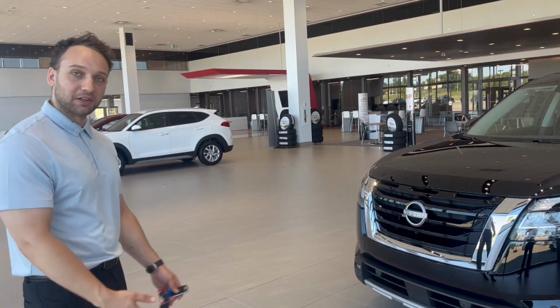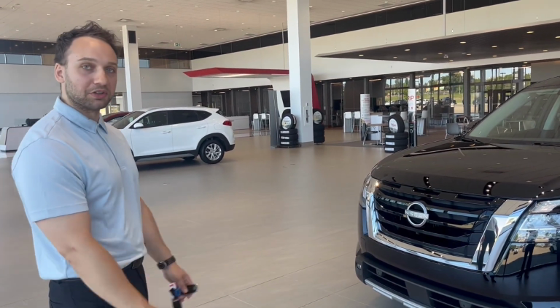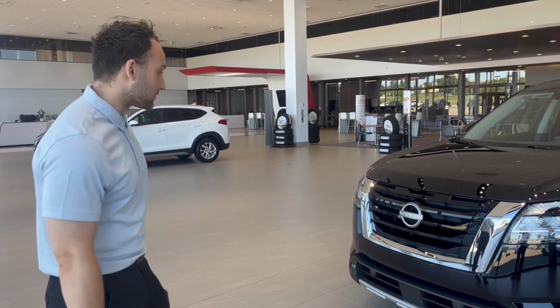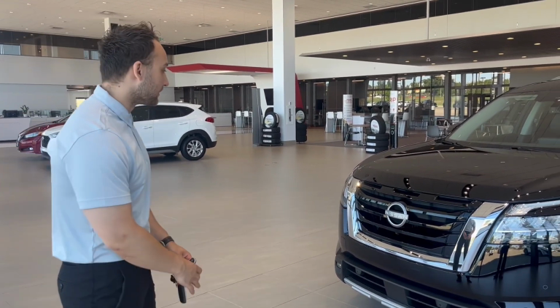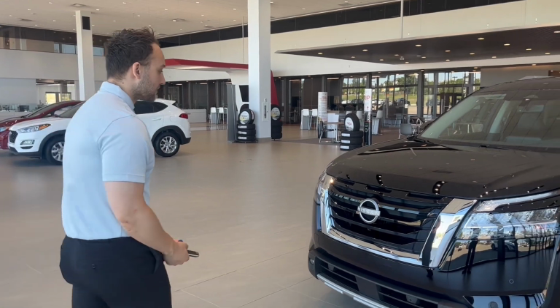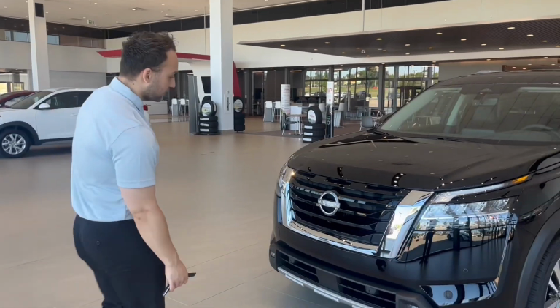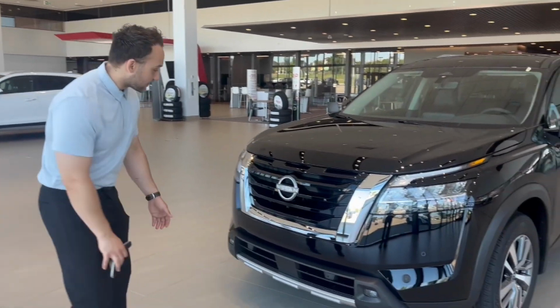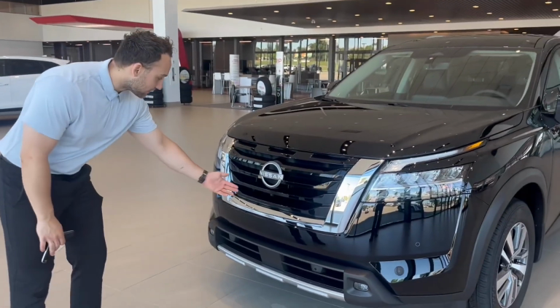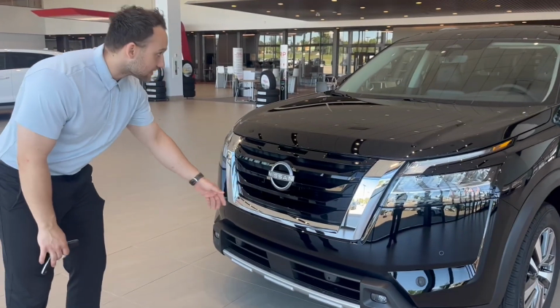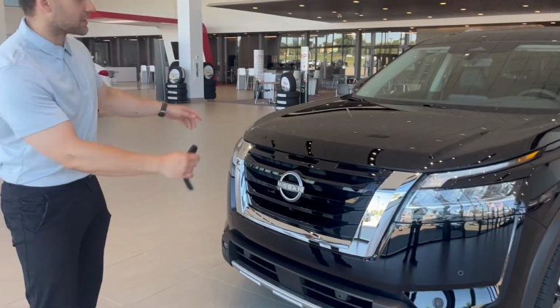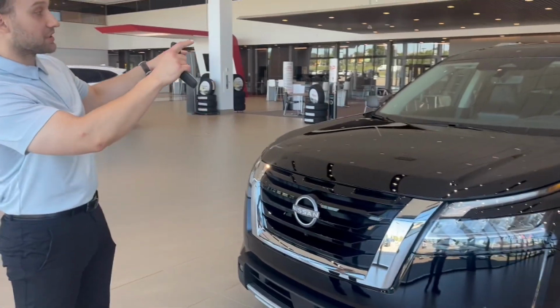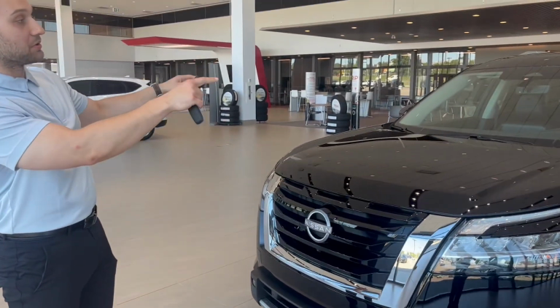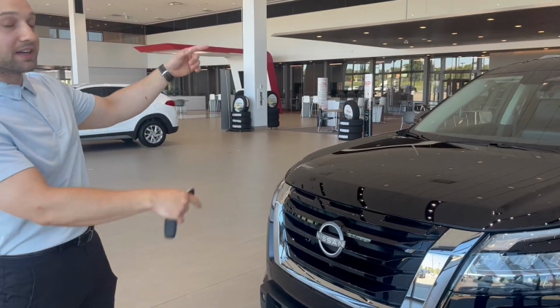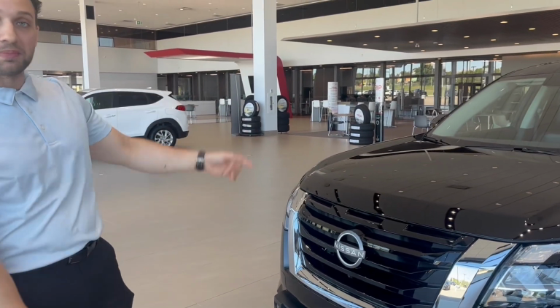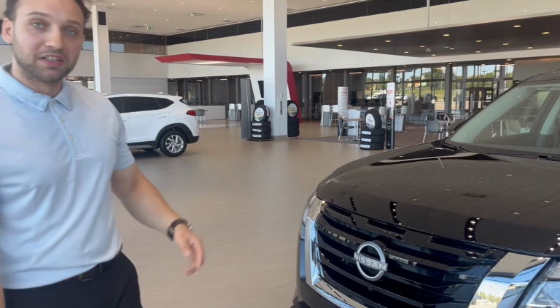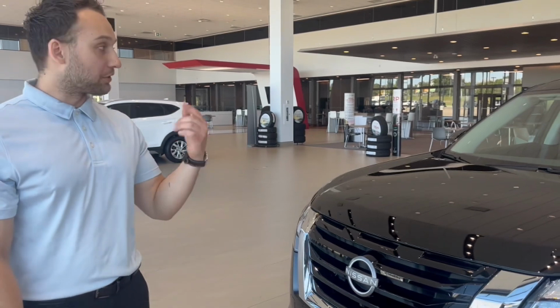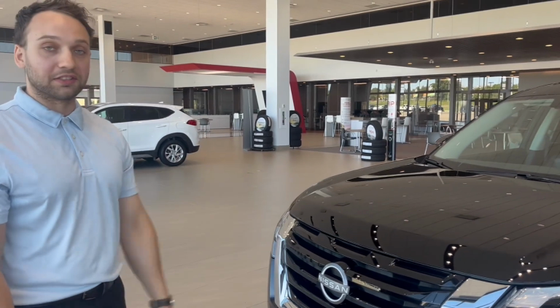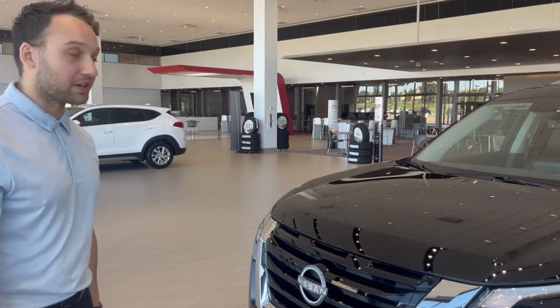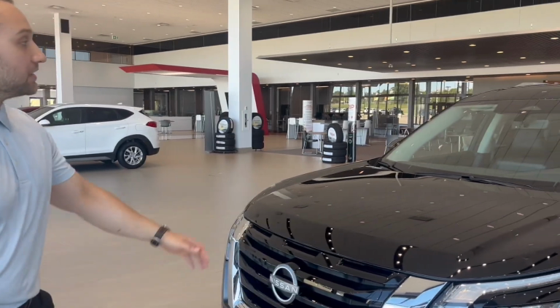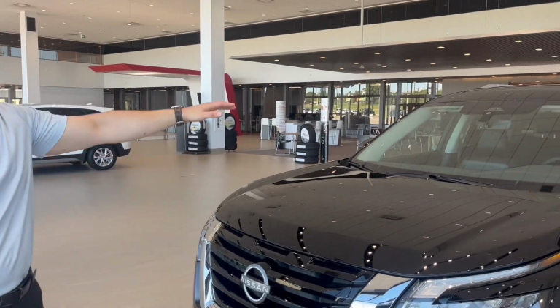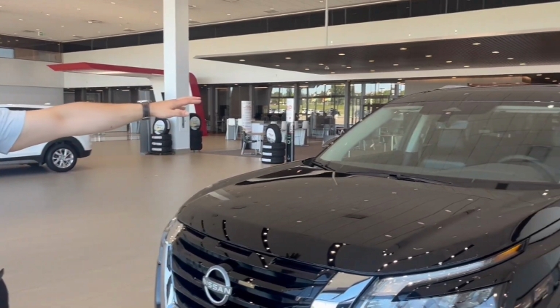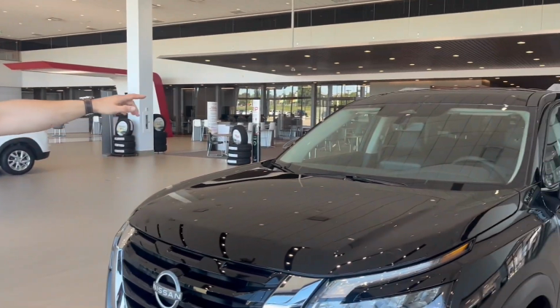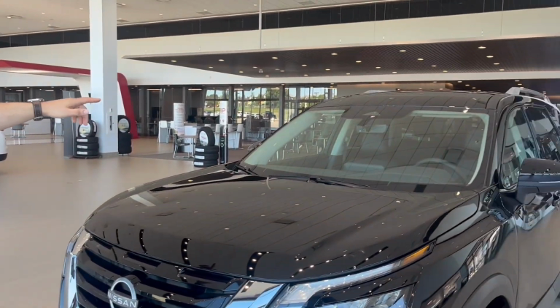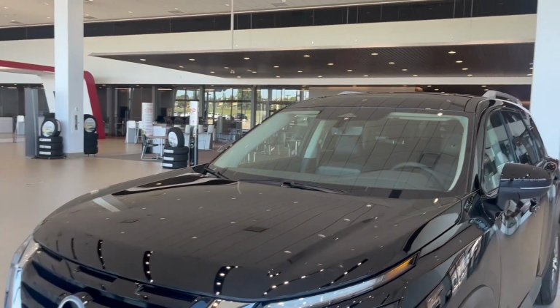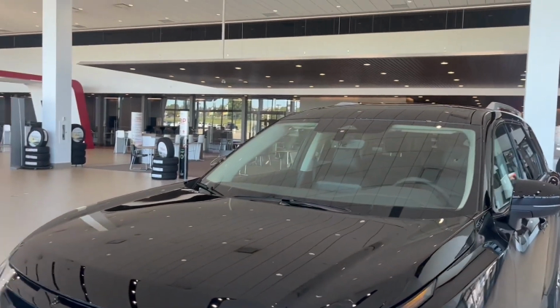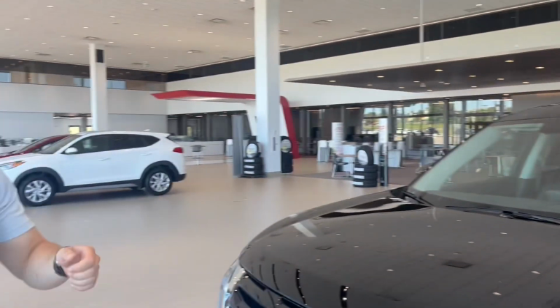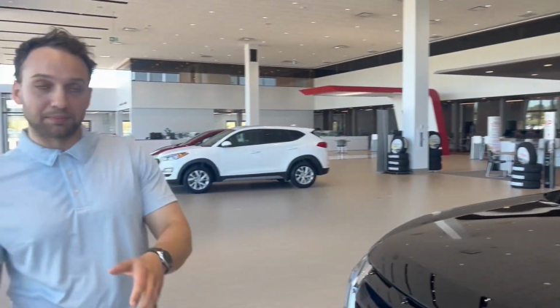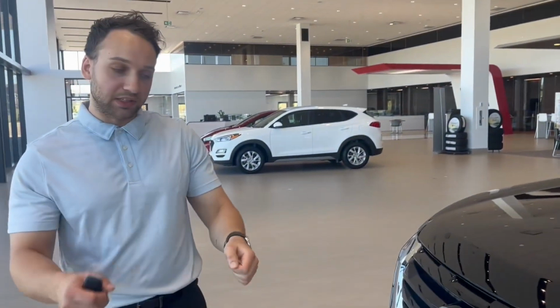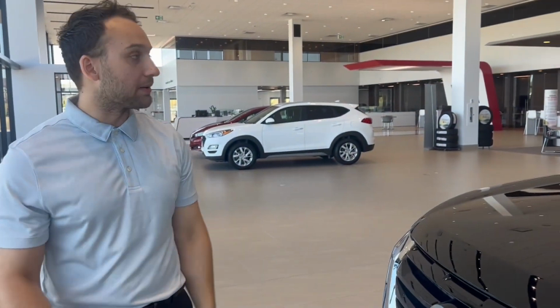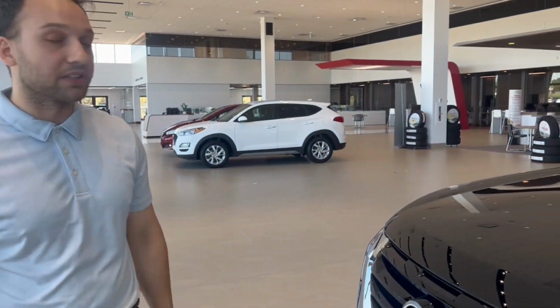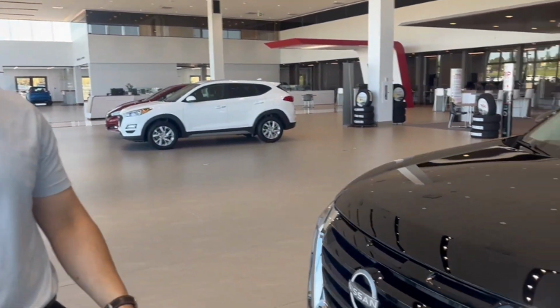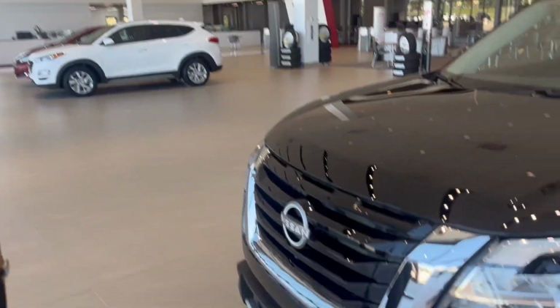I'd love to show you around. Here in the front we have one of our cameras that works in conjunction with the two on the side and one in the back, giving you a full 360 view of the car. There's also a lane assist camera at the top here, so if you're driving and you slip a little bit it'll vibrate the steering wheel and notify you.